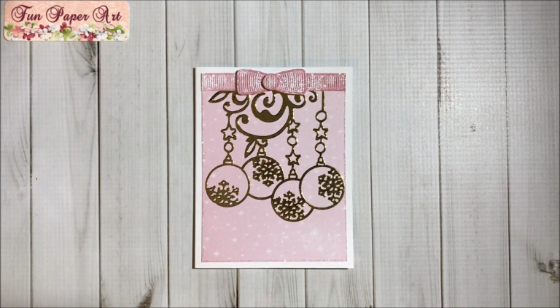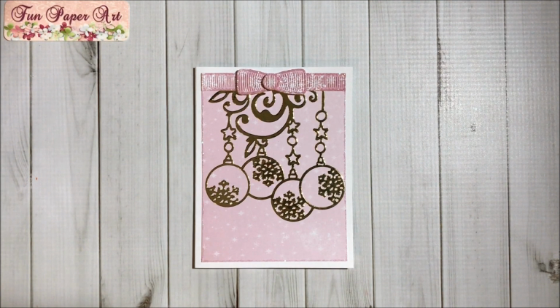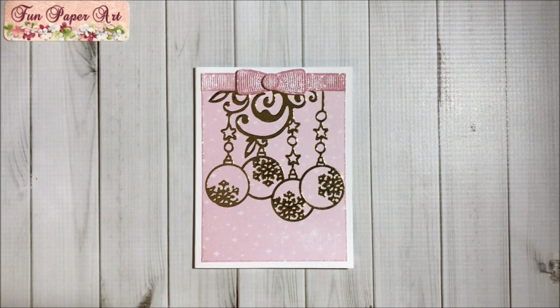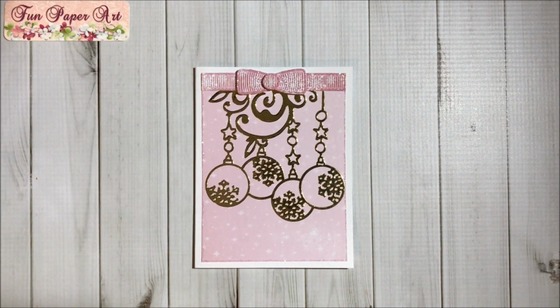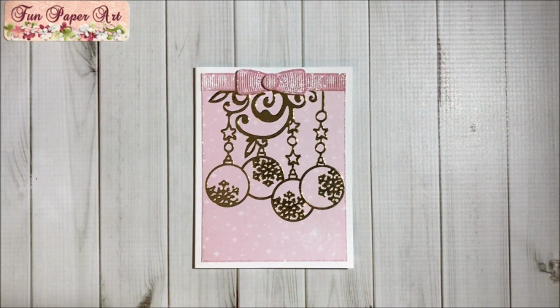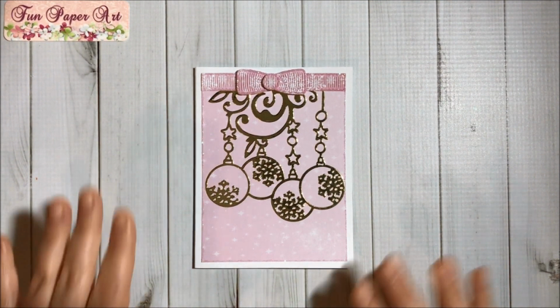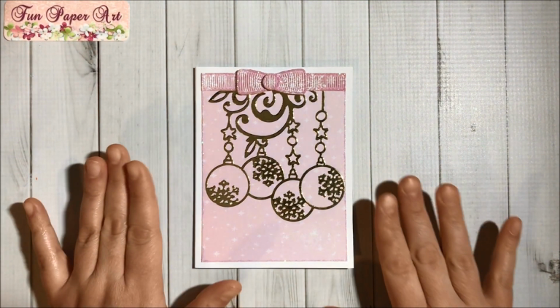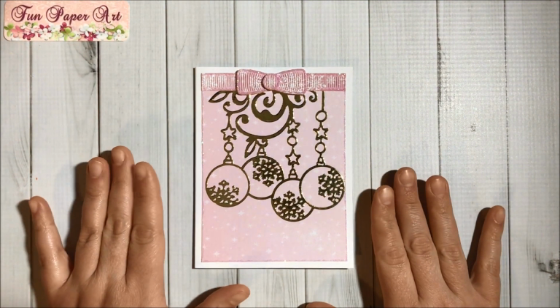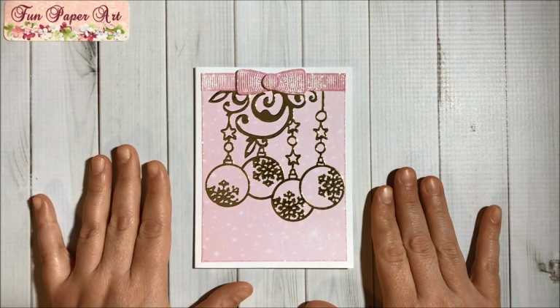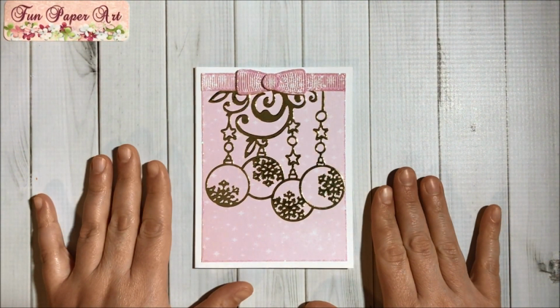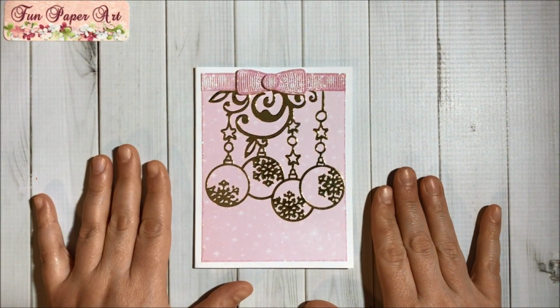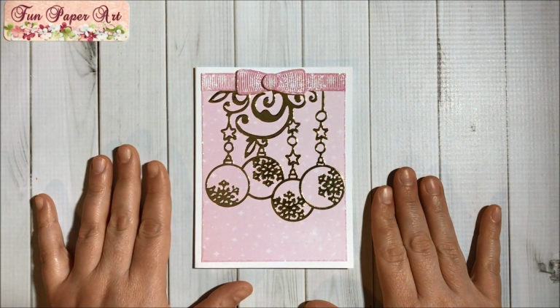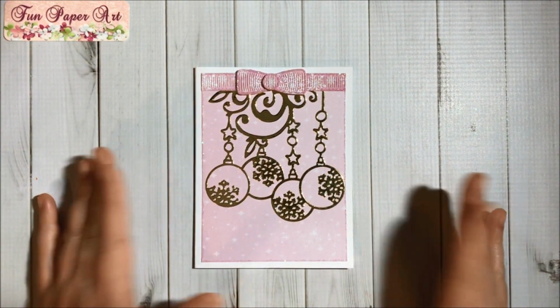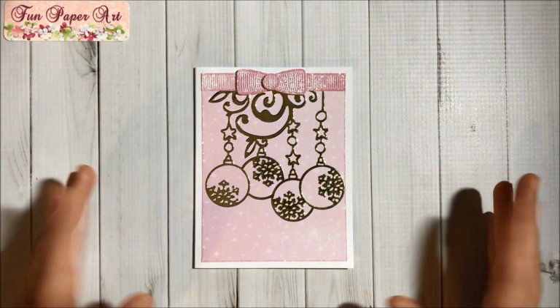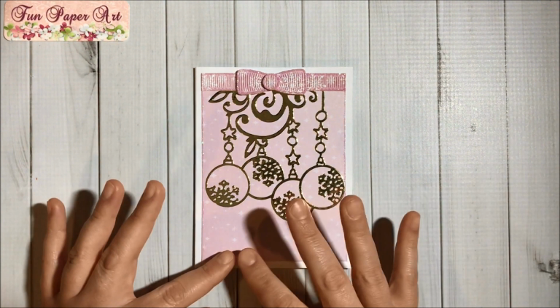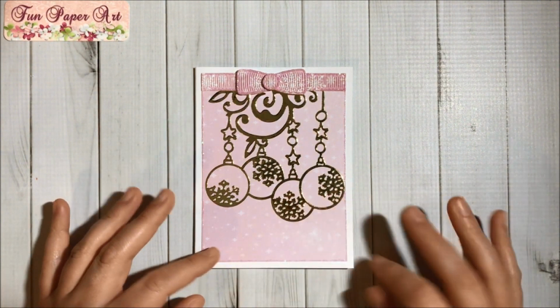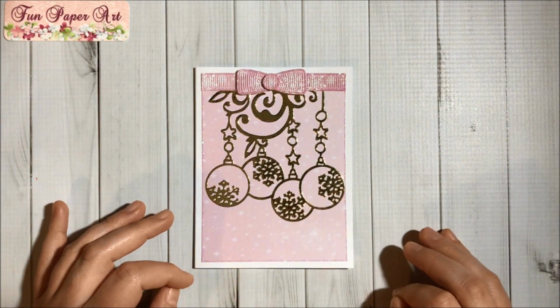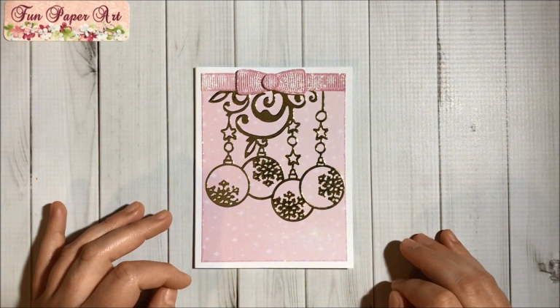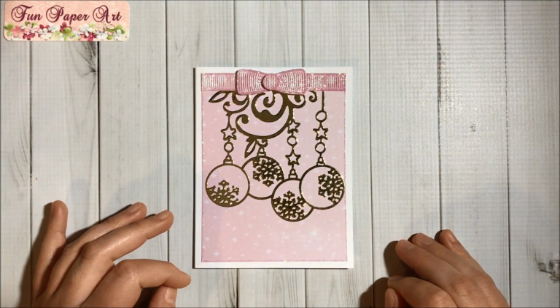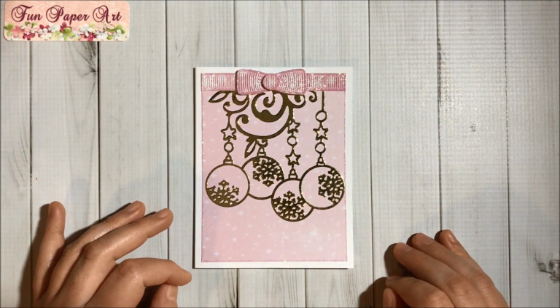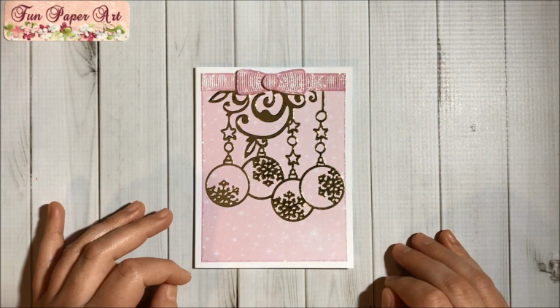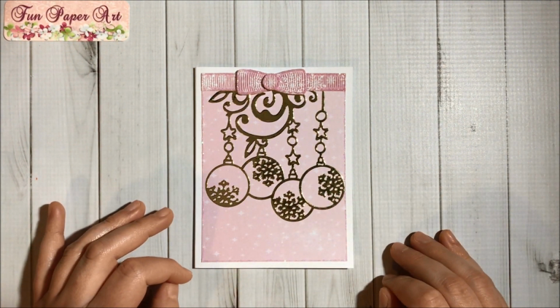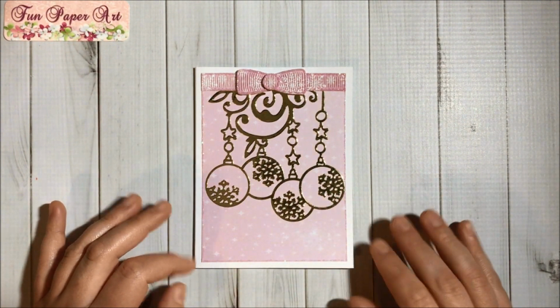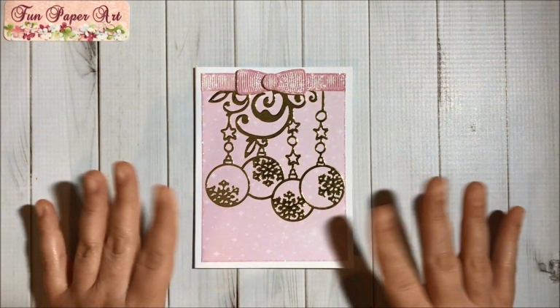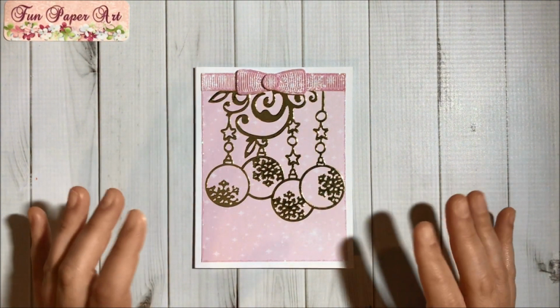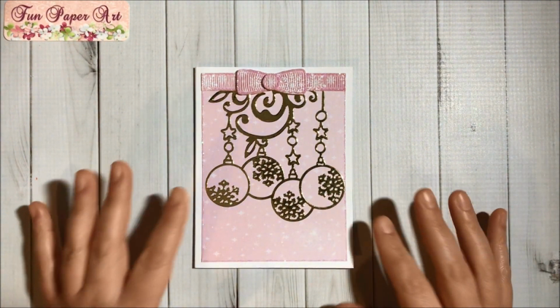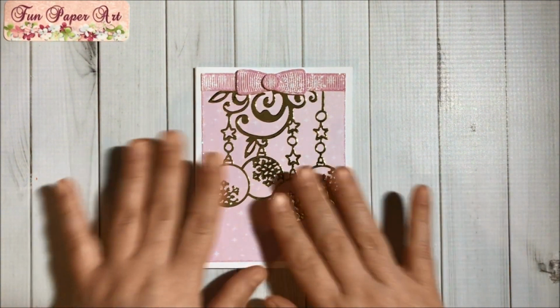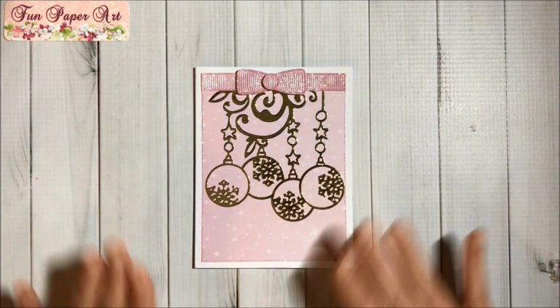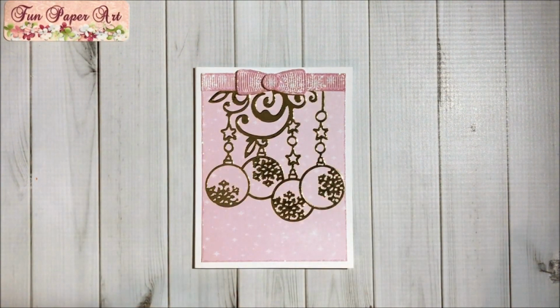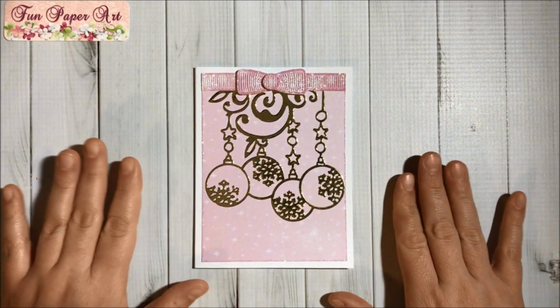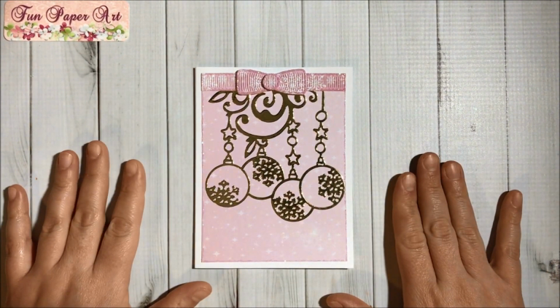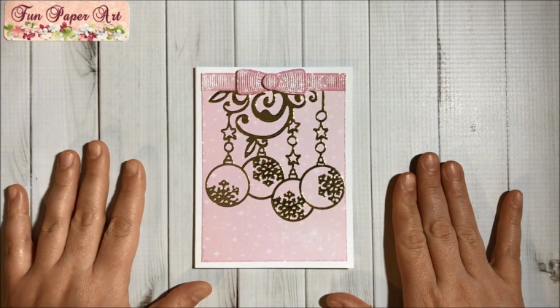I really like the results. I was planning to add a sentiment here but I think it didn't go well, so I kept it plain like this.